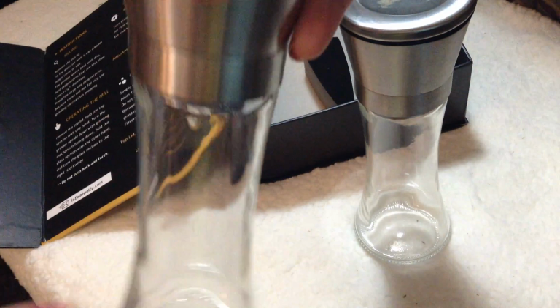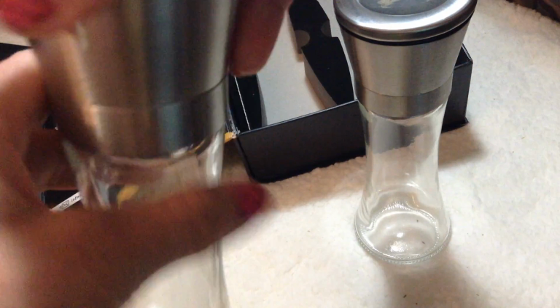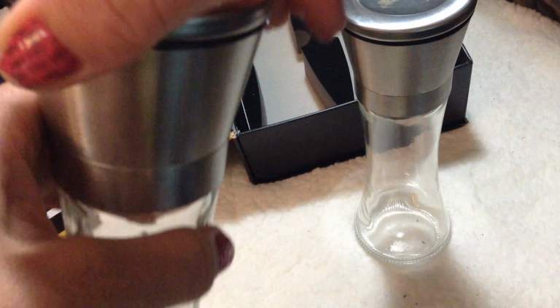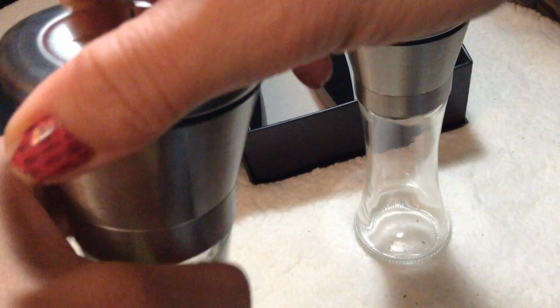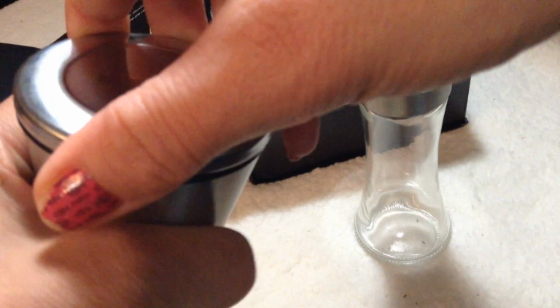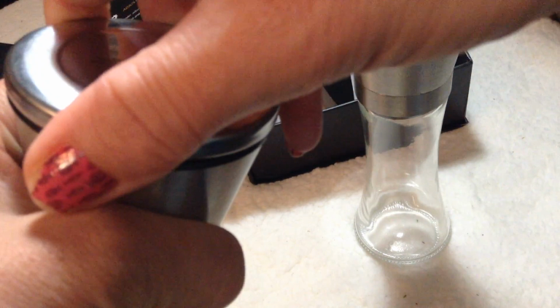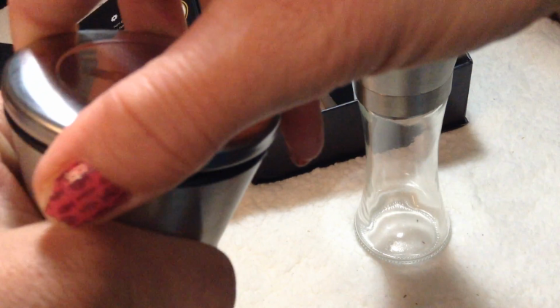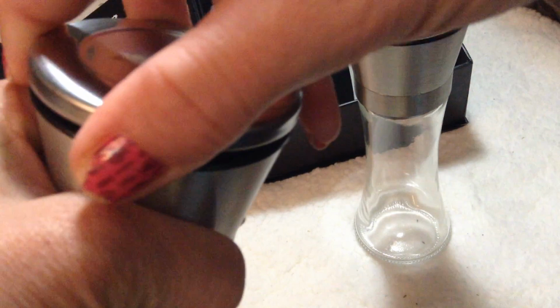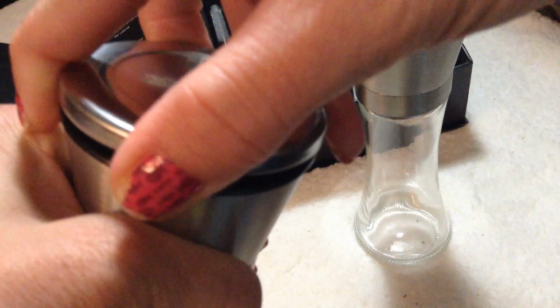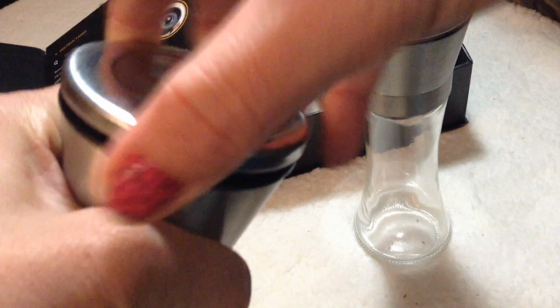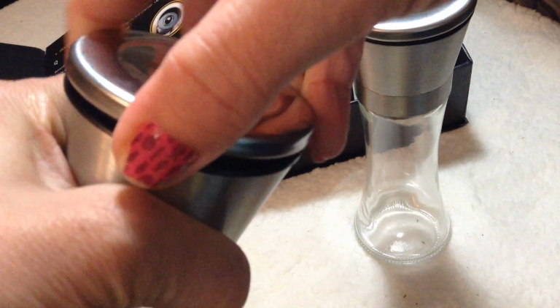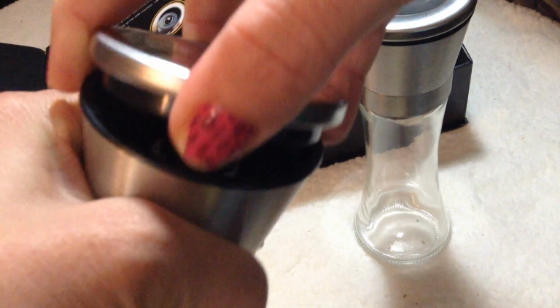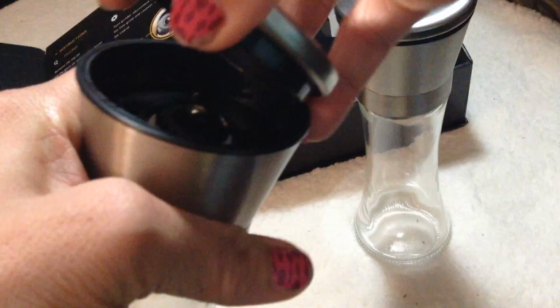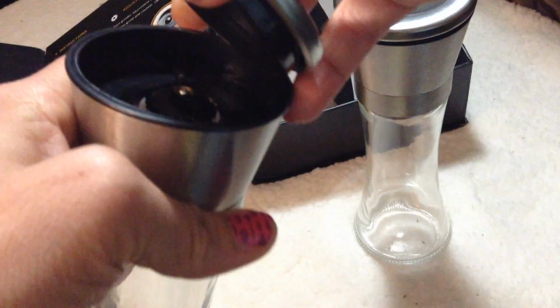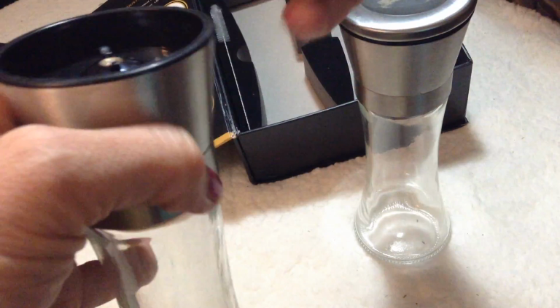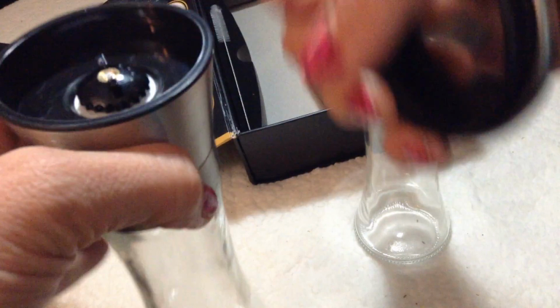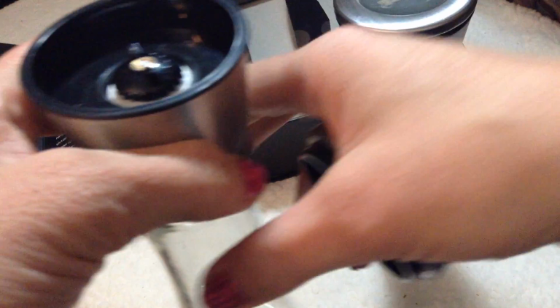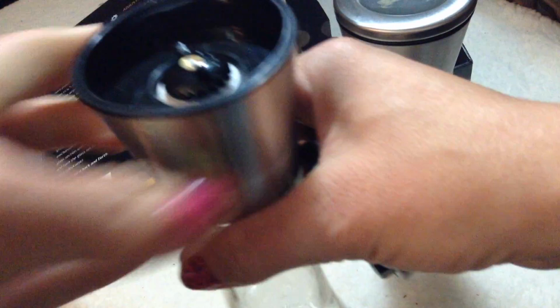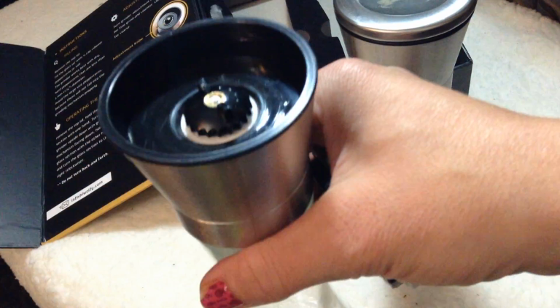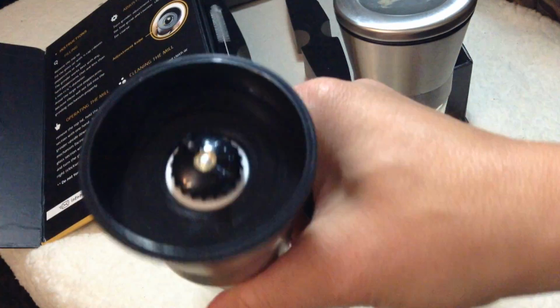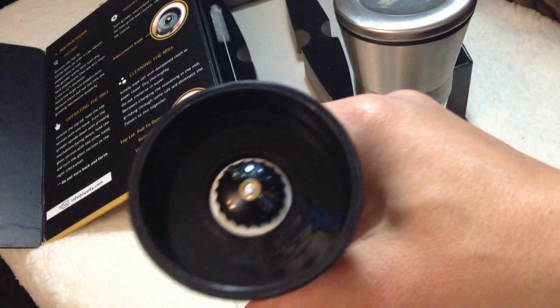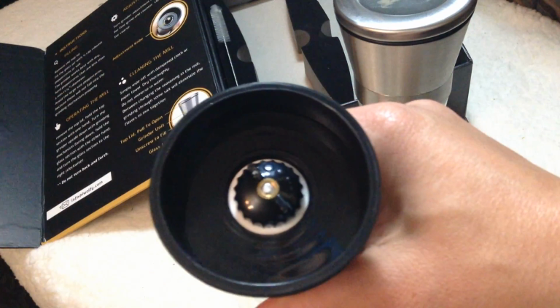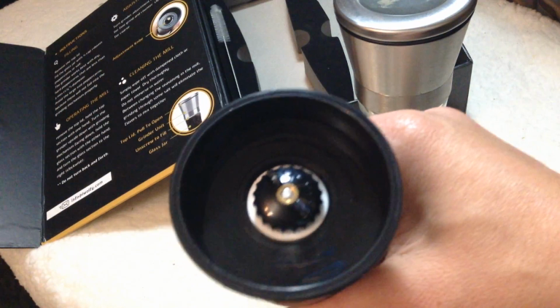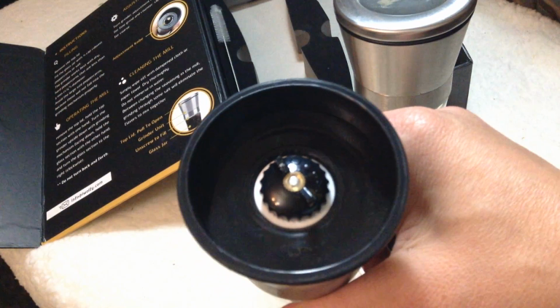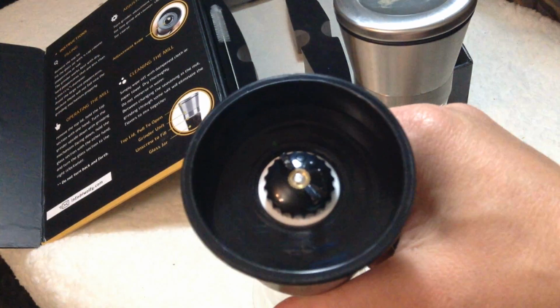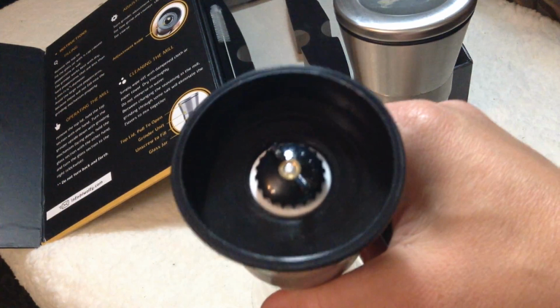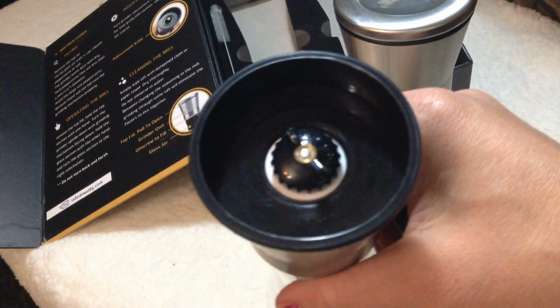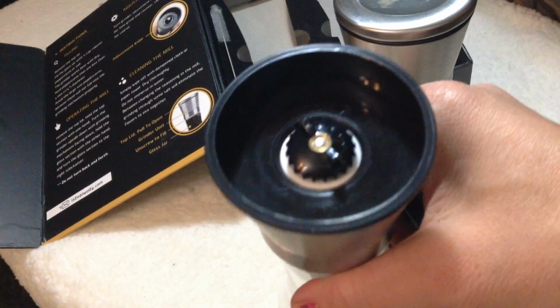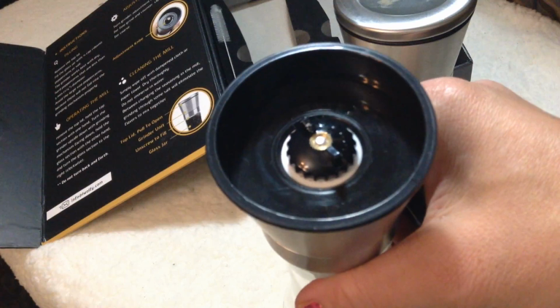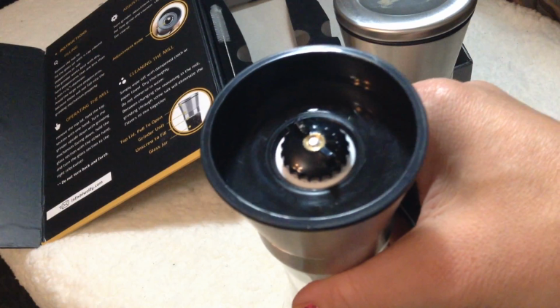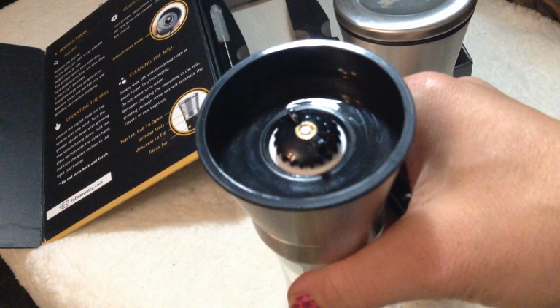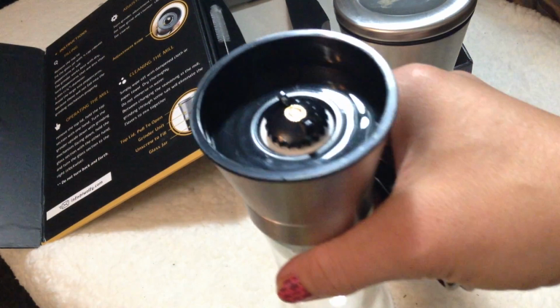To alter the grinding mechanism from coarse grind to a fine grind, you just tighten or loosen the screw knob on the top of the mill. Really easy — it's under the top. Only a fine adjustment is required.